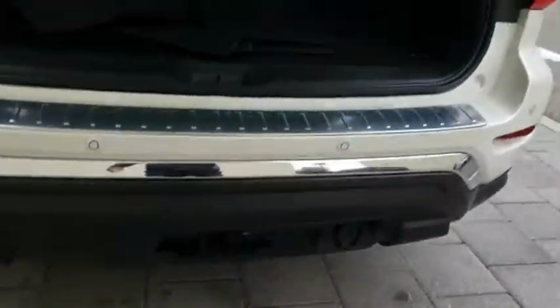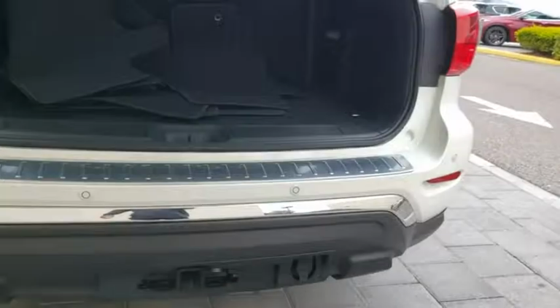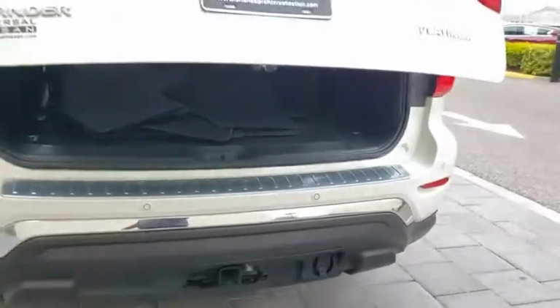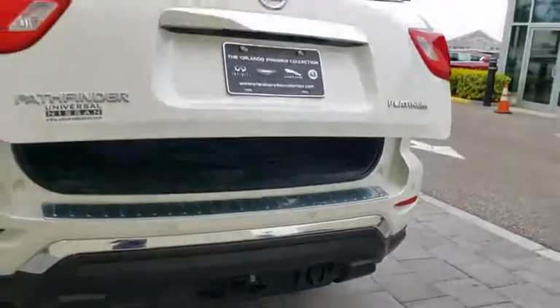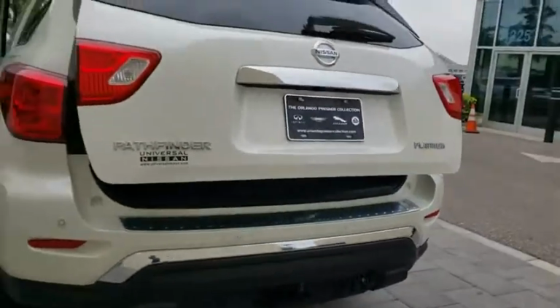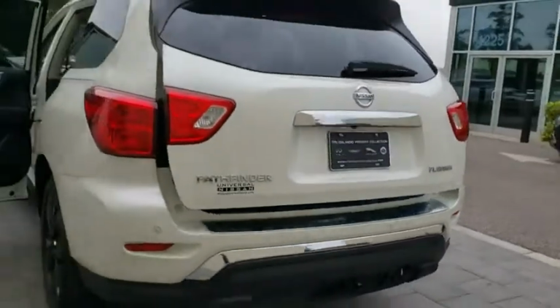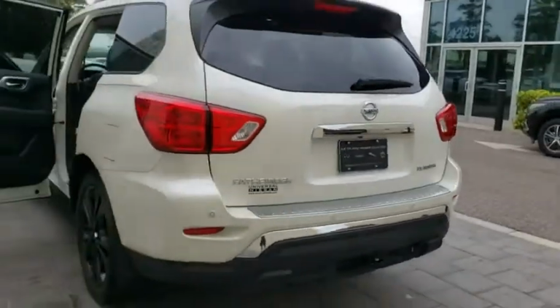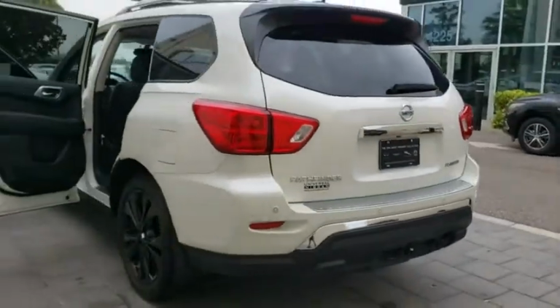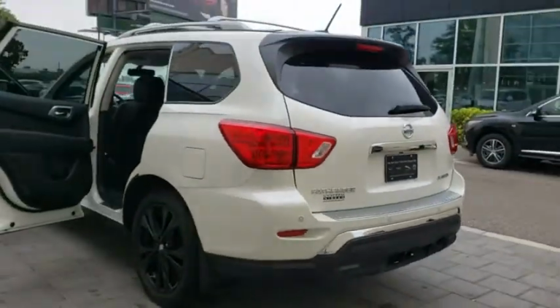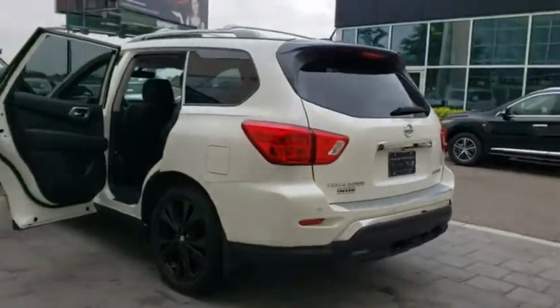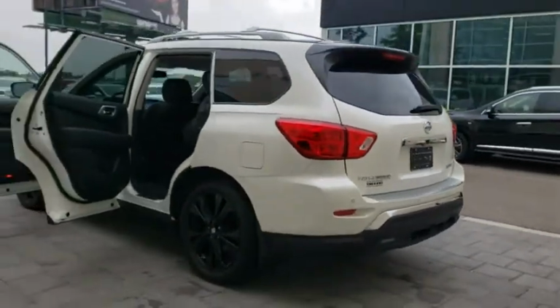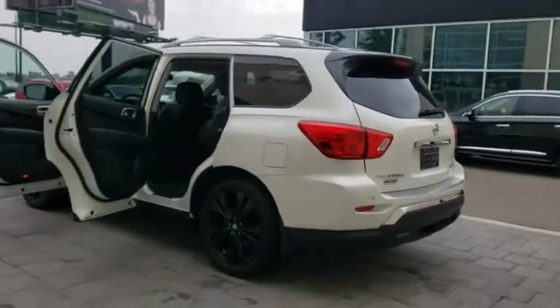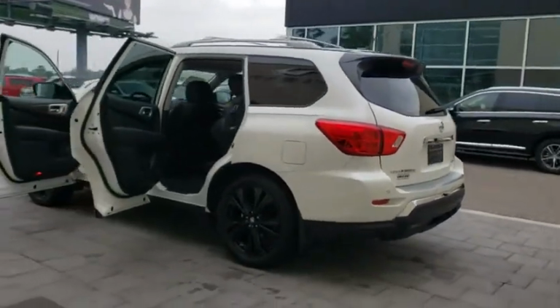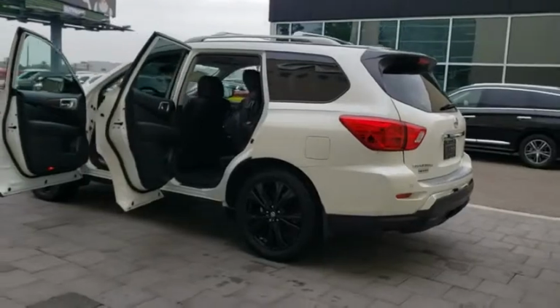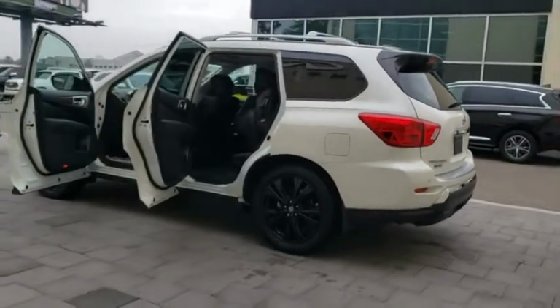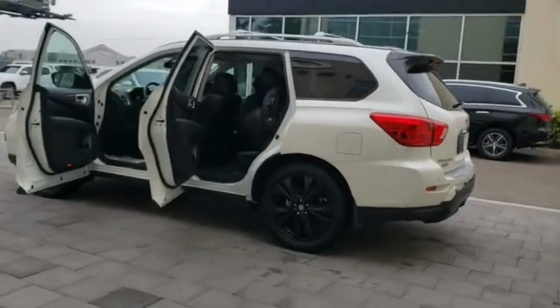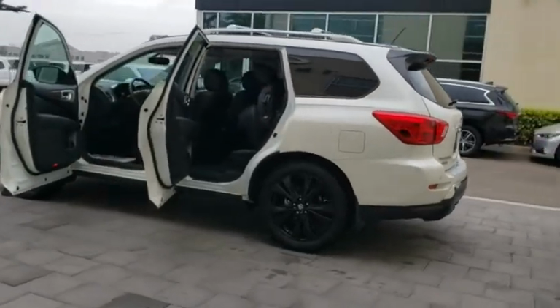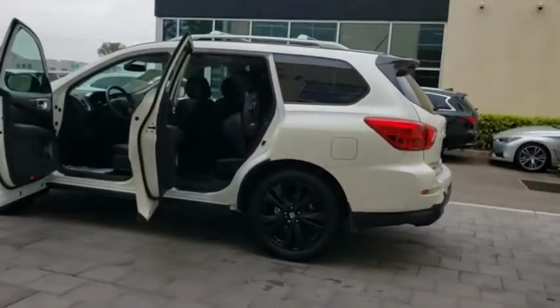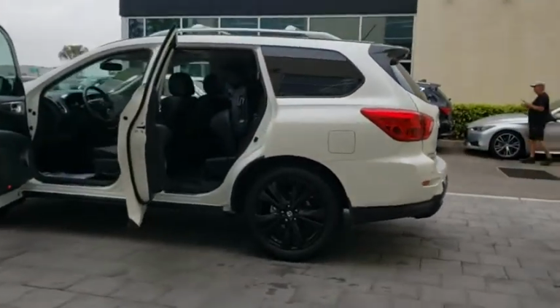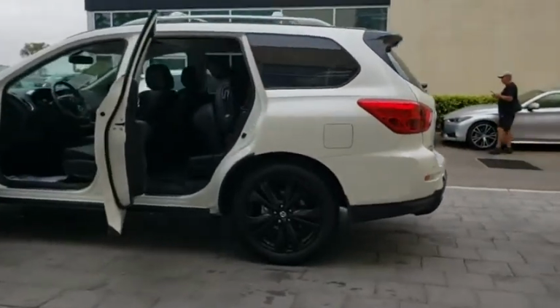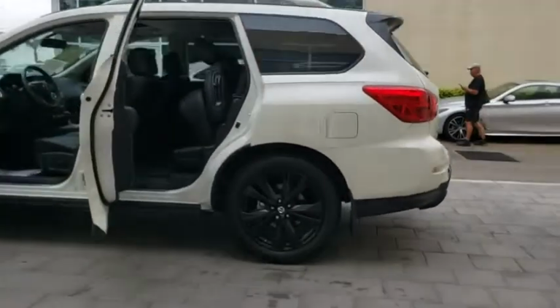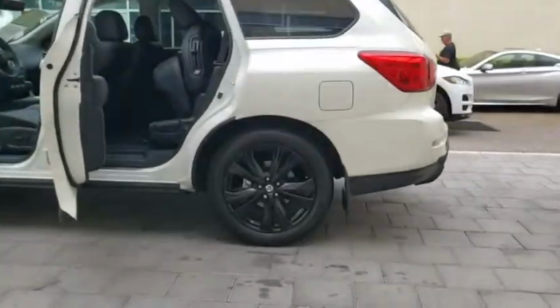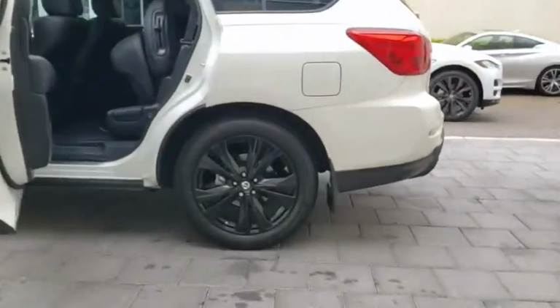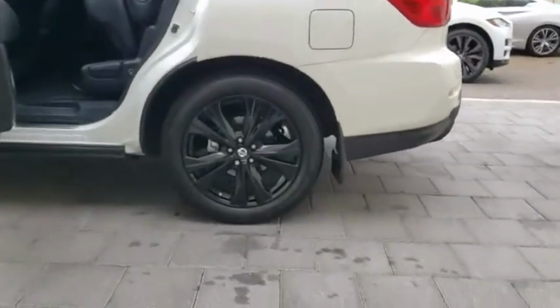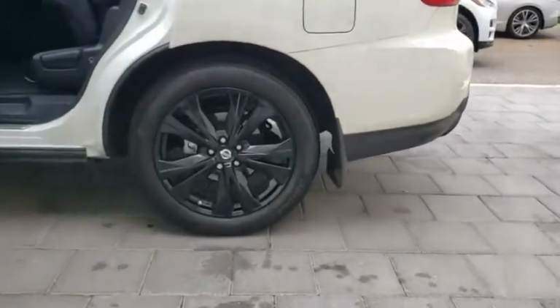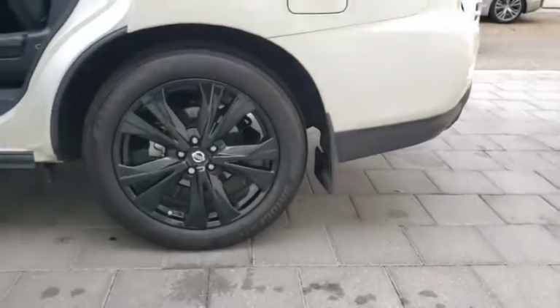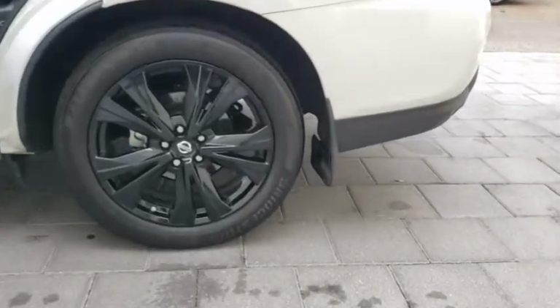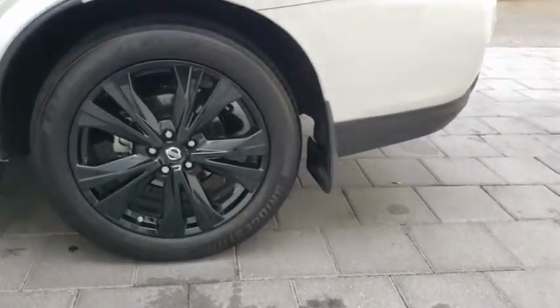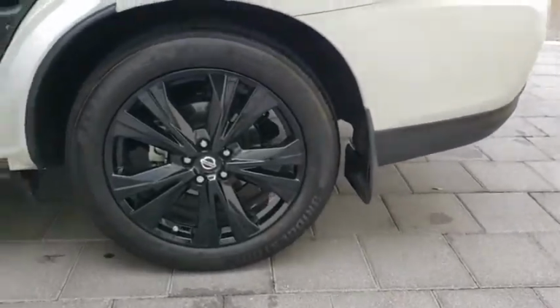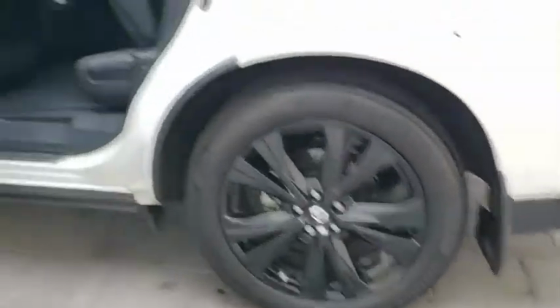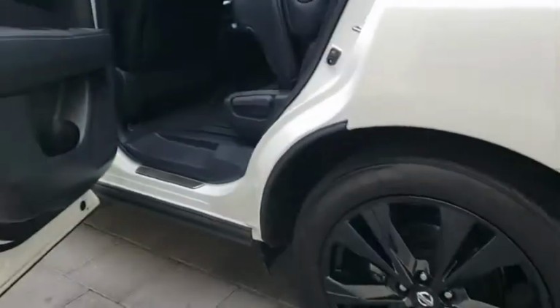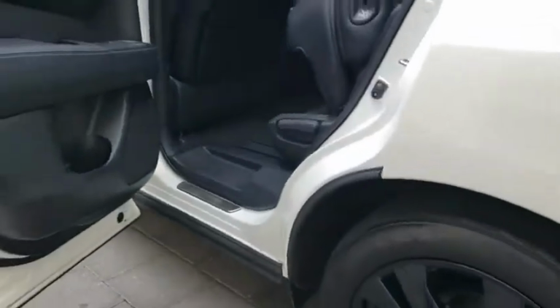Power passenger seat, tow hitch, anti-lock braking system, keyless entry, Bluetooth, leather wrapped steering wheel, power steering, adjustable steering wheel, keyless start, auto dimming rear view mirror, aluminum wheels, four wheel disc brakes.